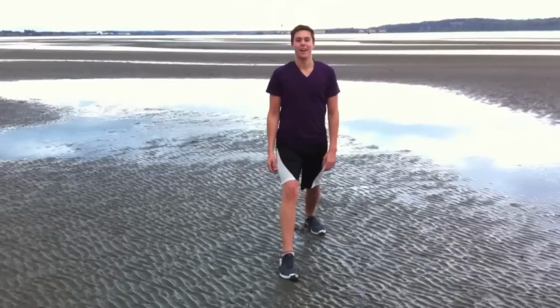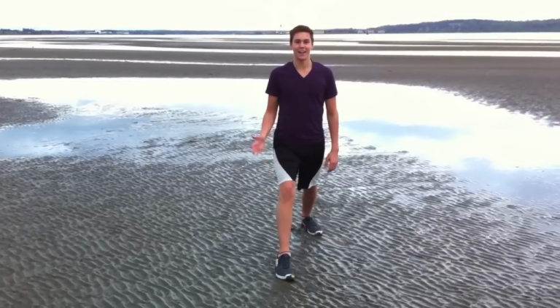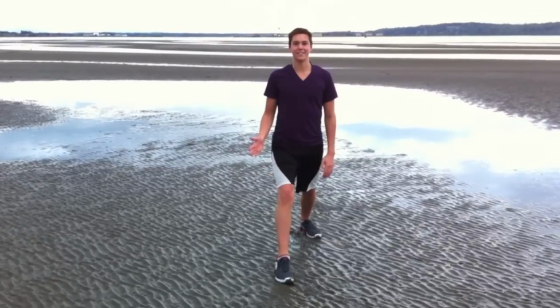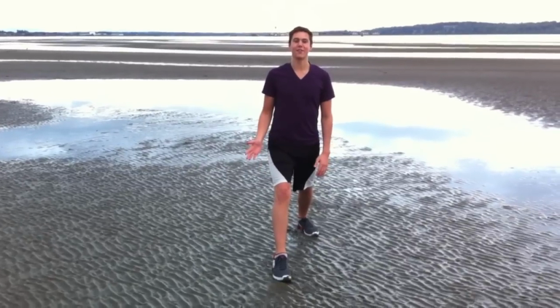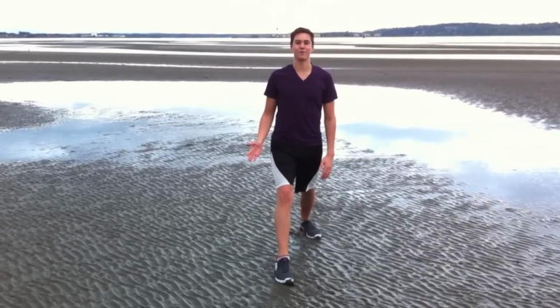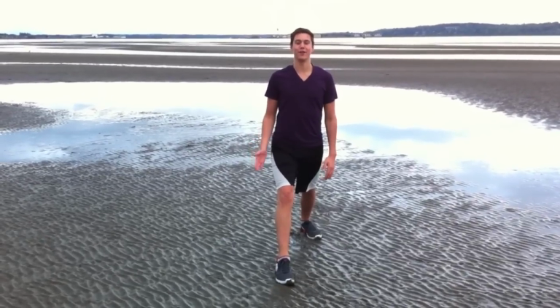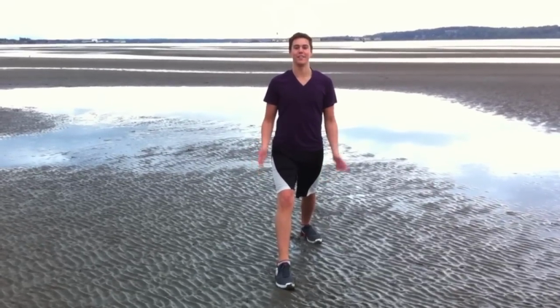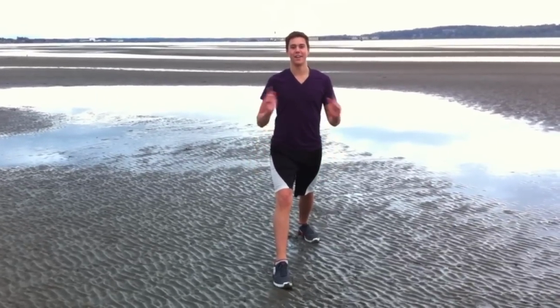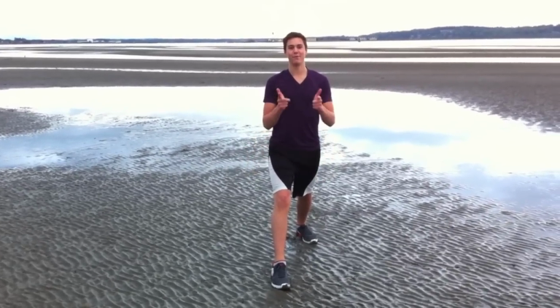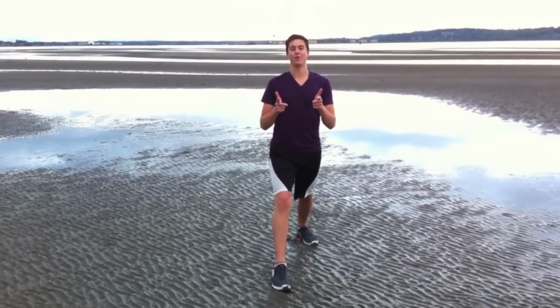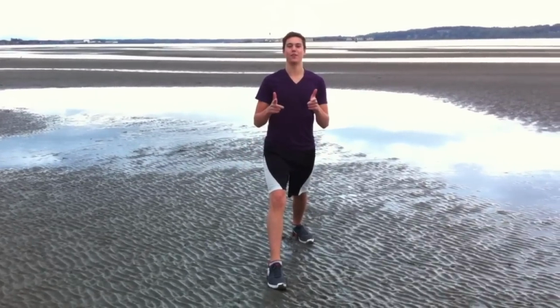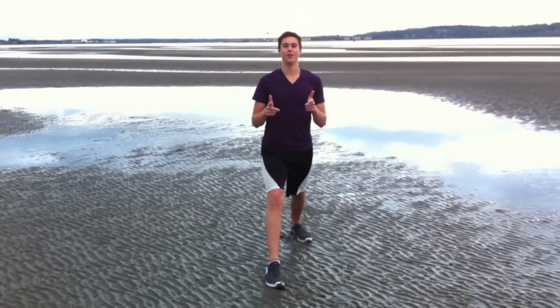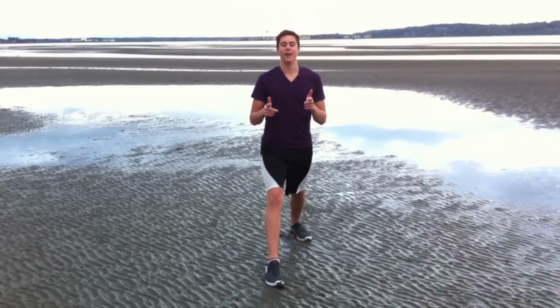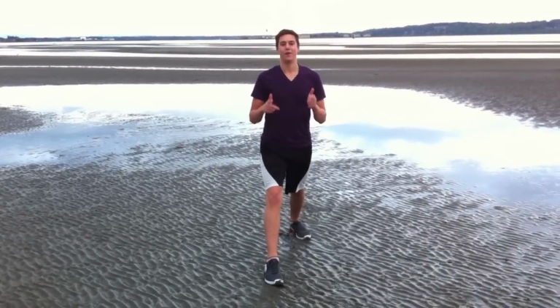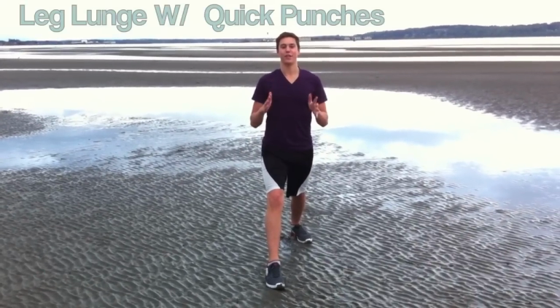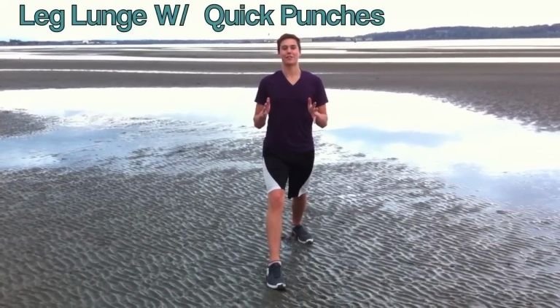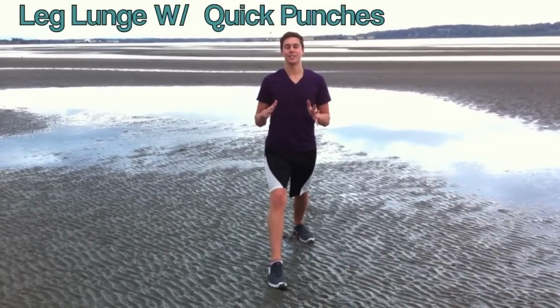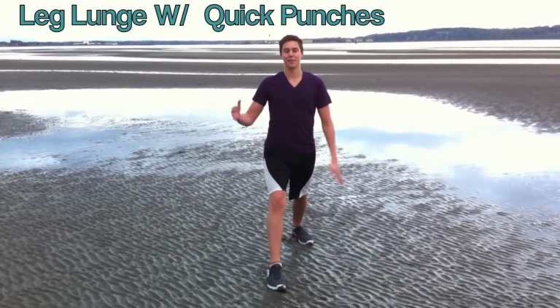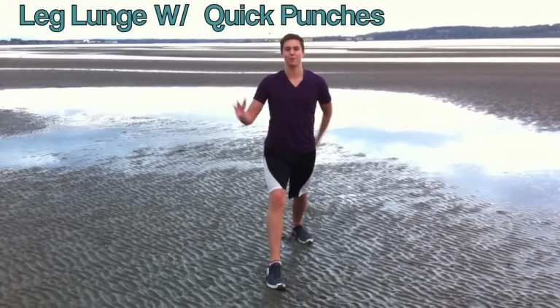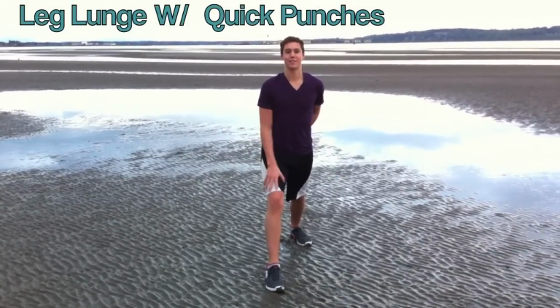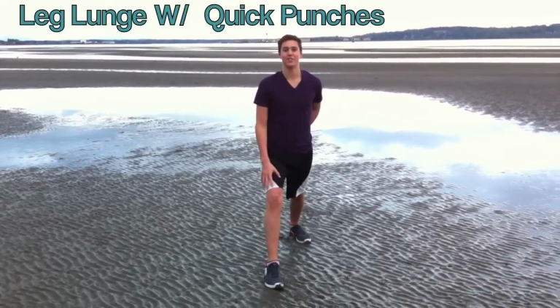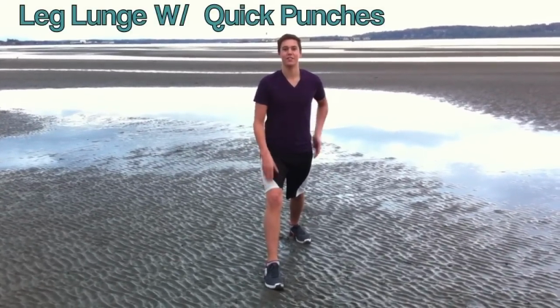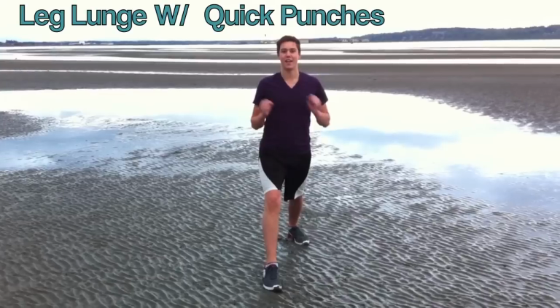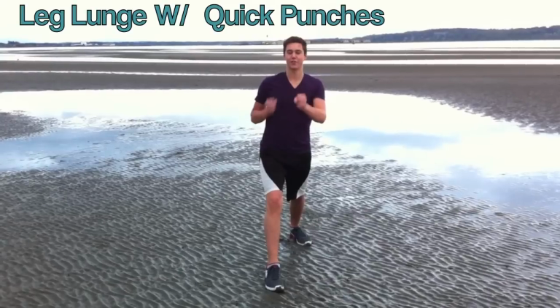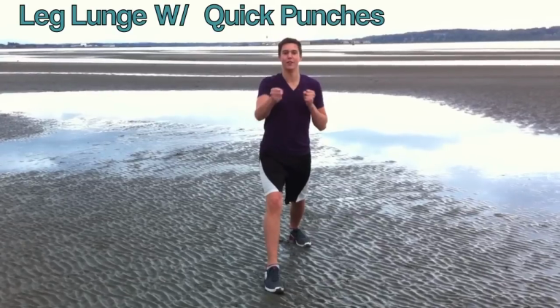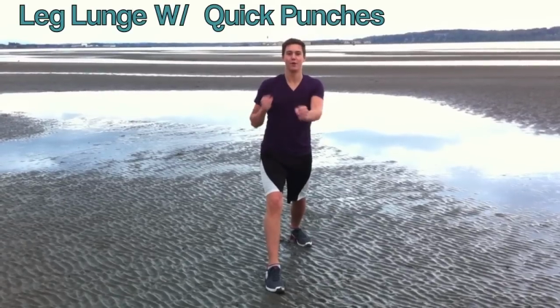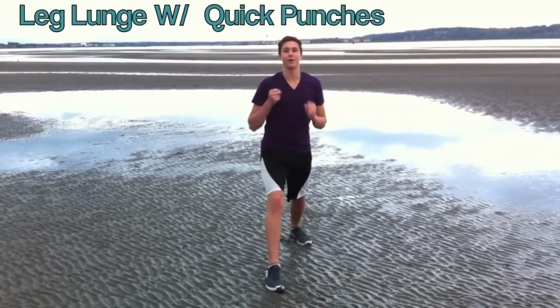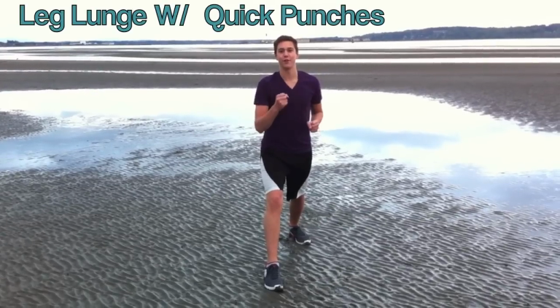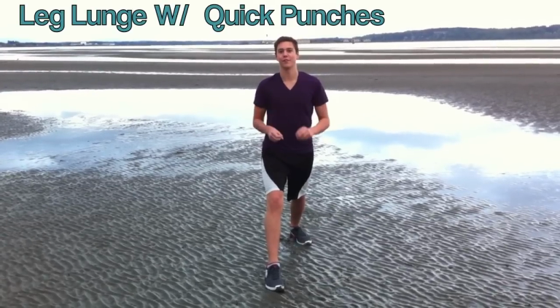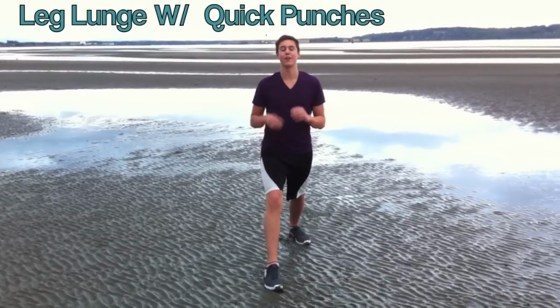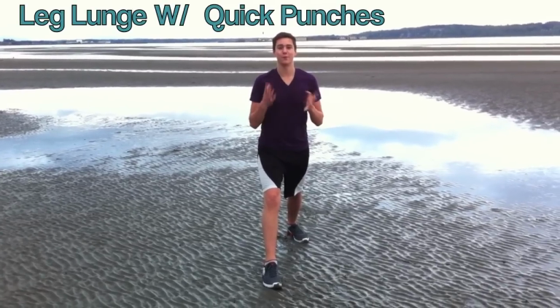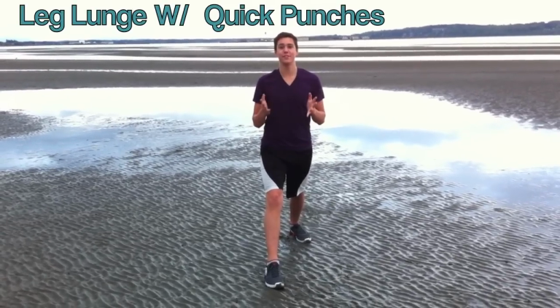Hi guys, it's Zachary Frito and today I'll be showing you a really good exercise that incorporates lunges and also quick cardio bursts.